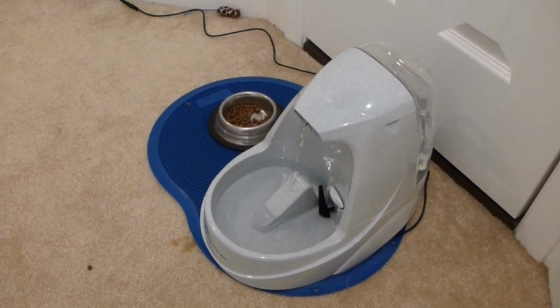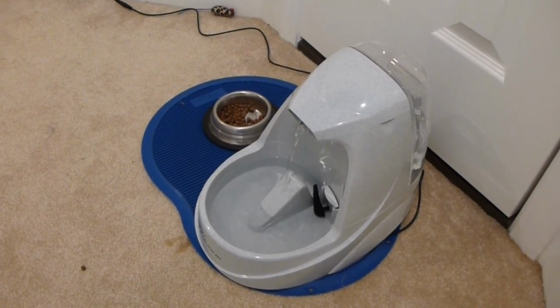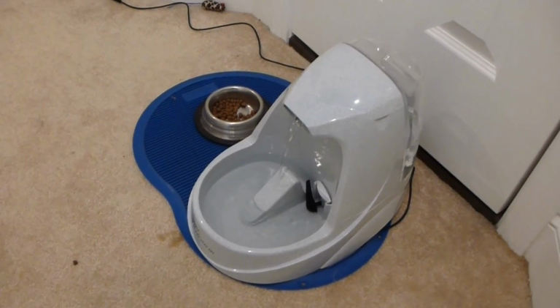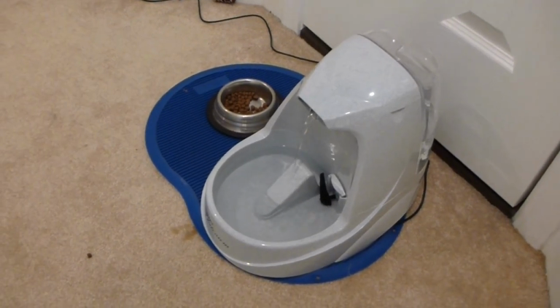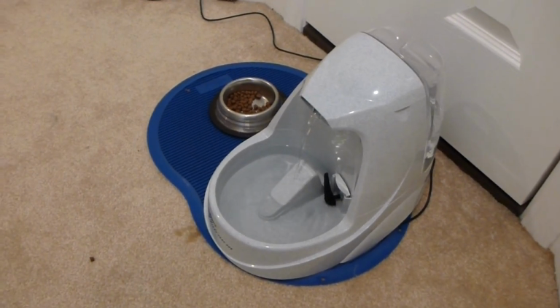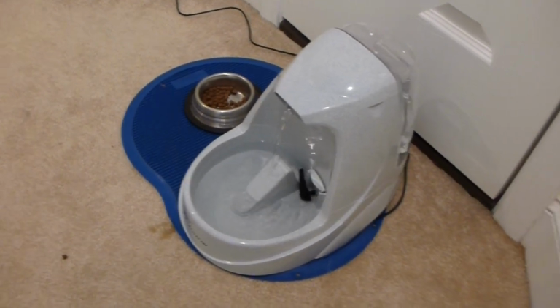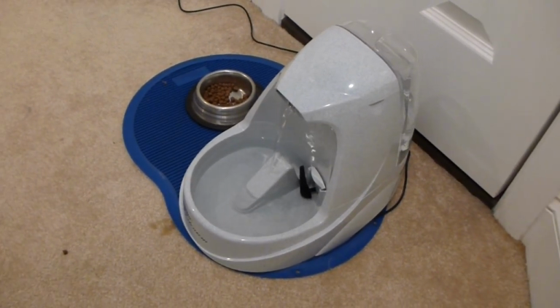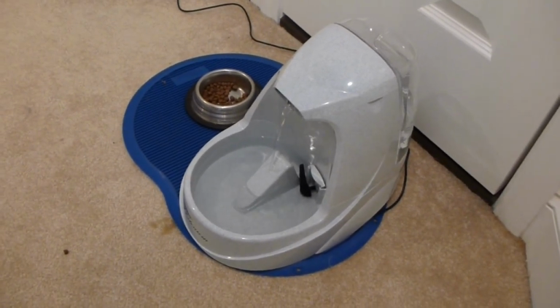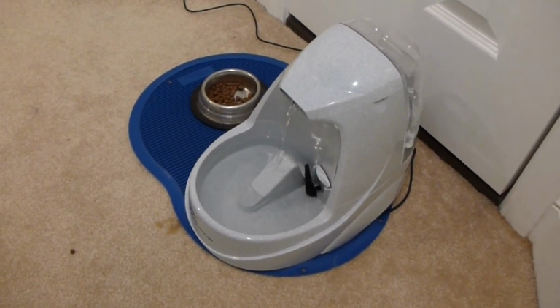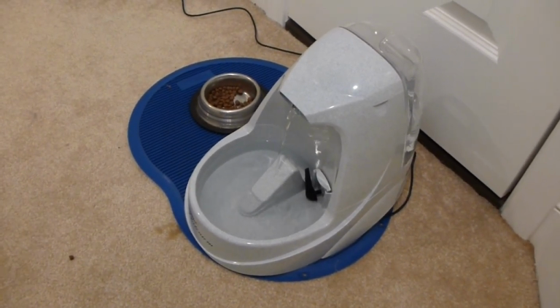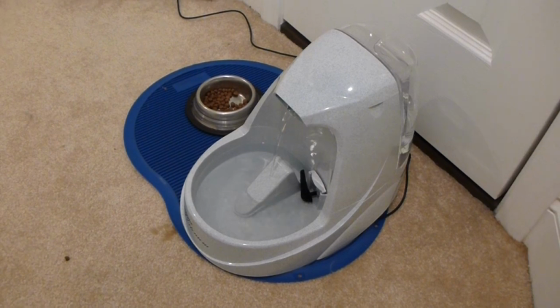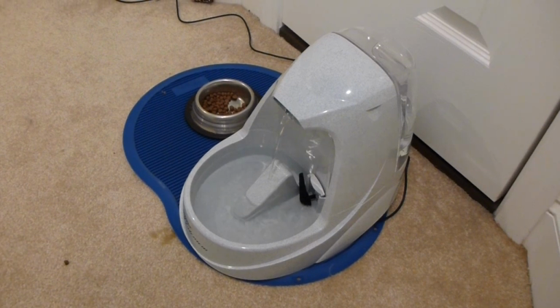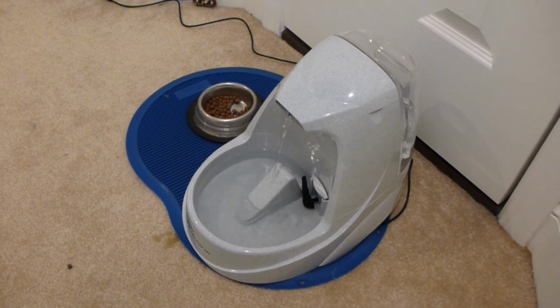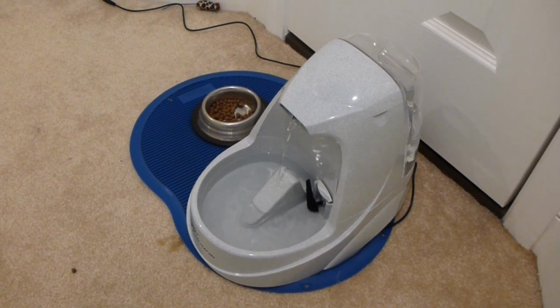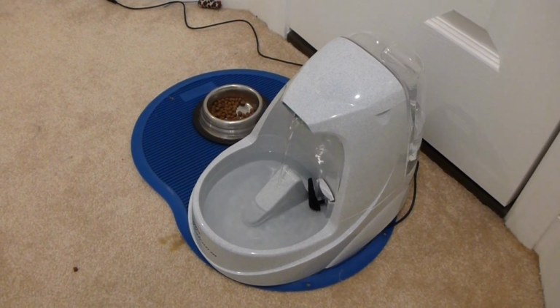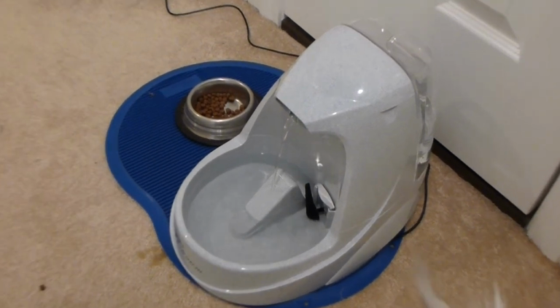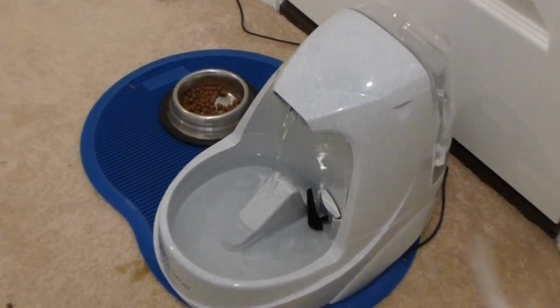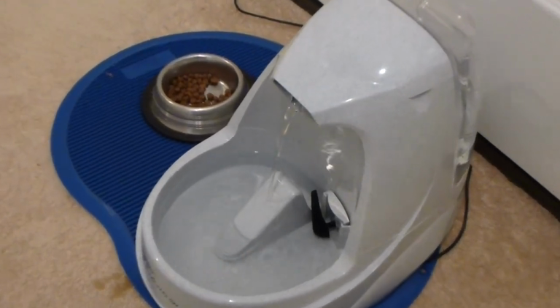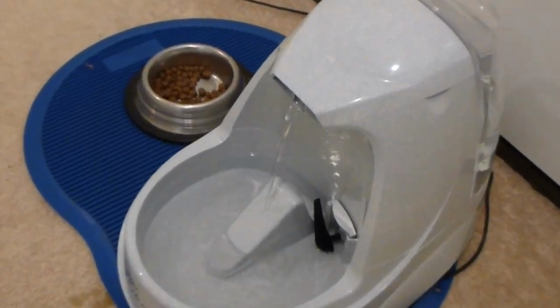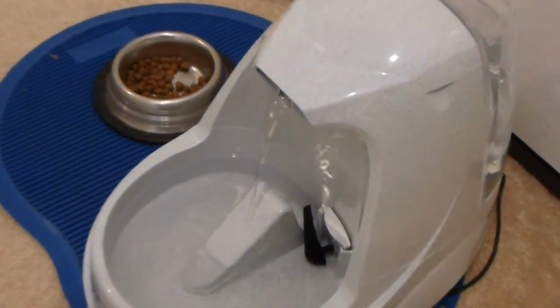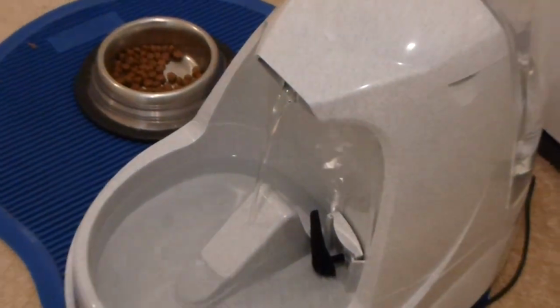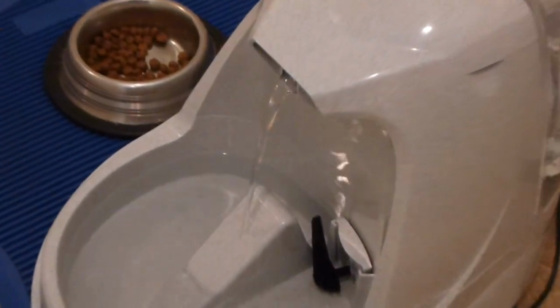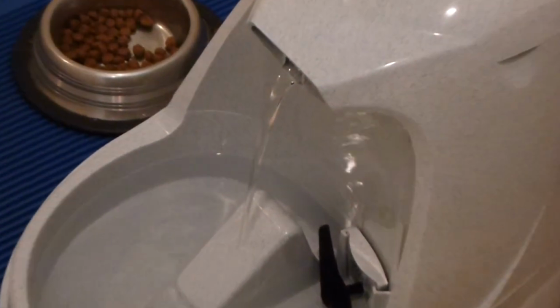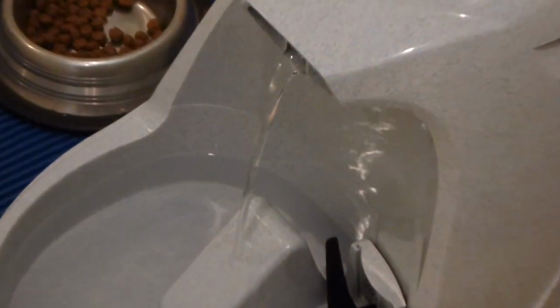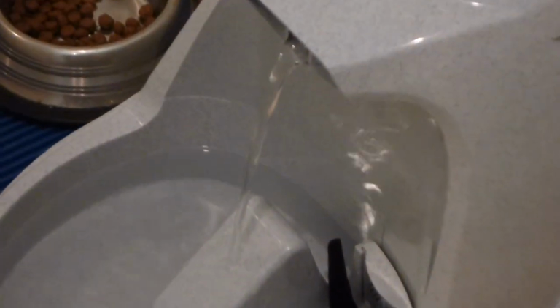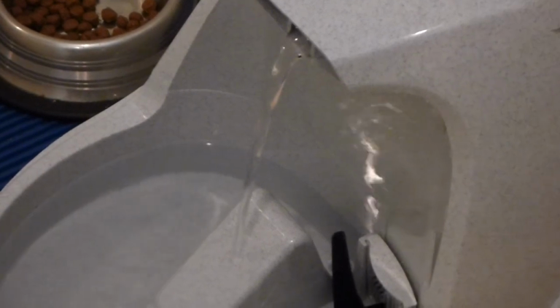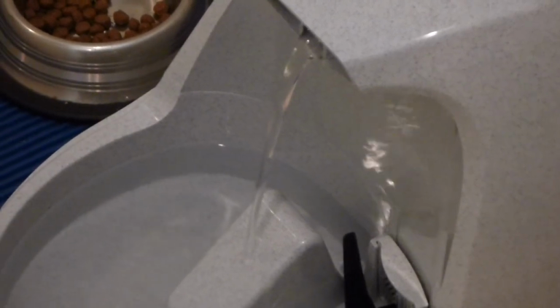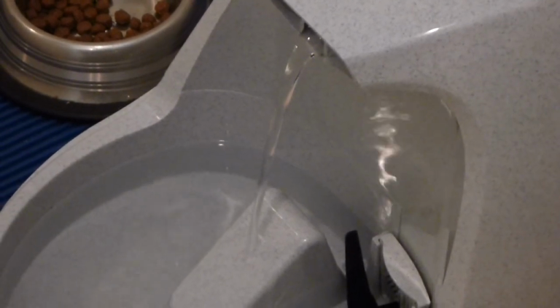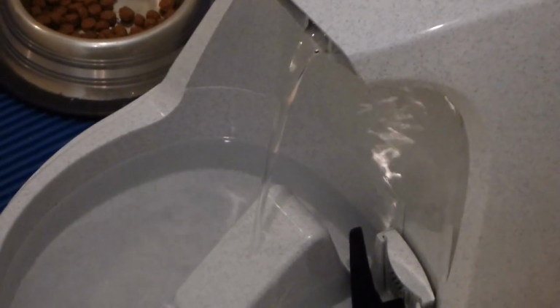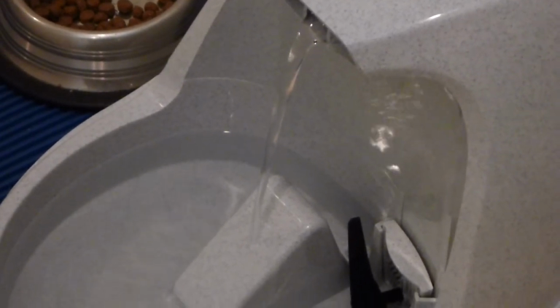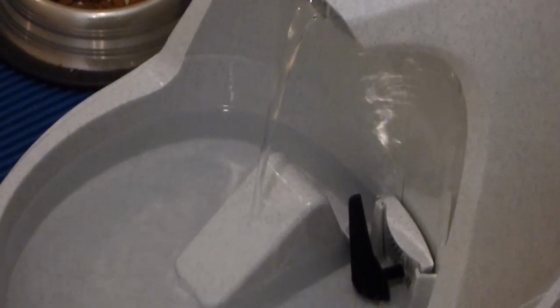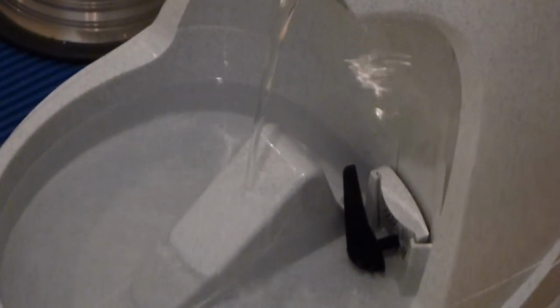This right here is the Drinkwell Platinum. It is a water purifier for cats. And as you can see there, it's got the little constant stream. It's got a waterproof pump inside.